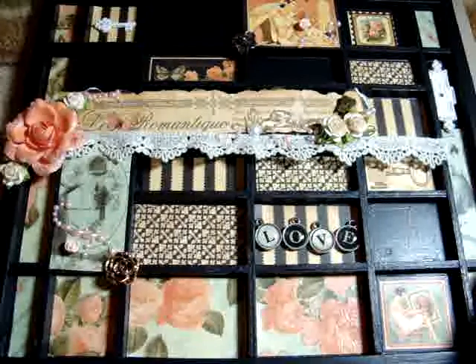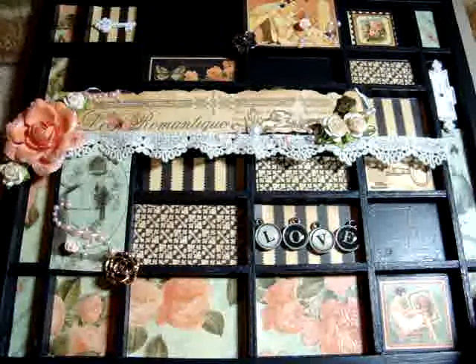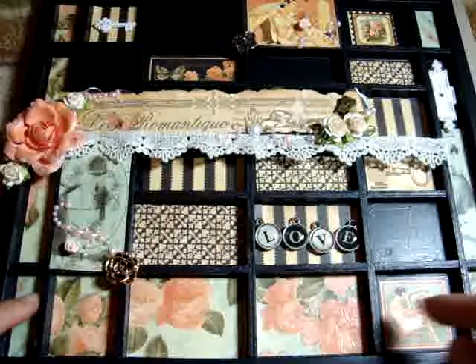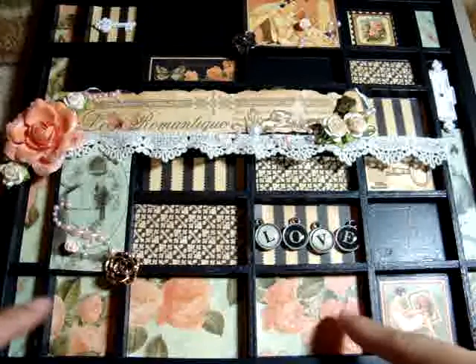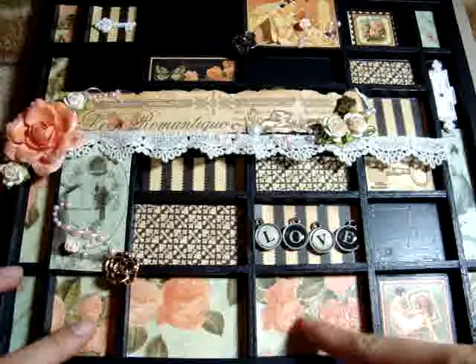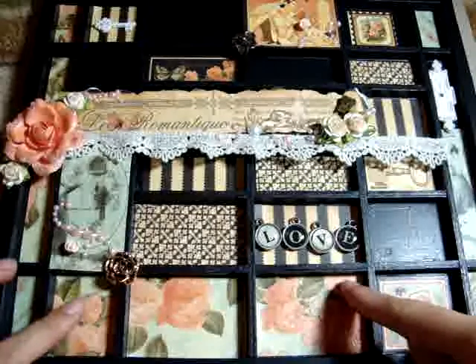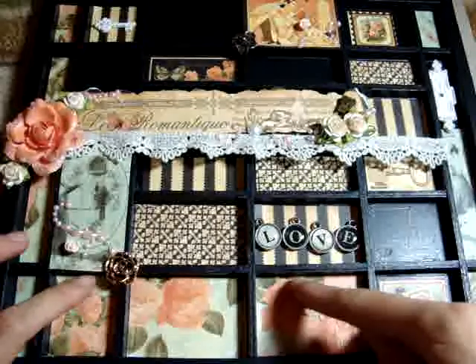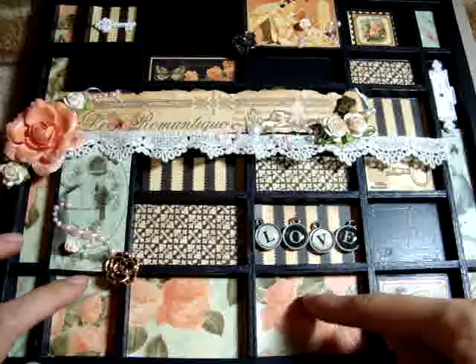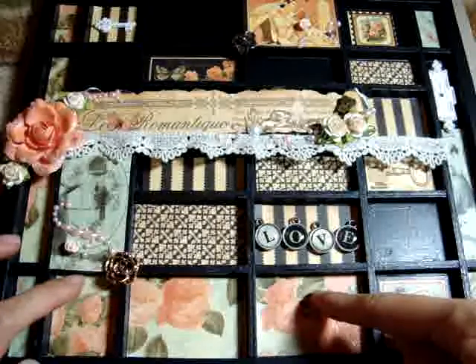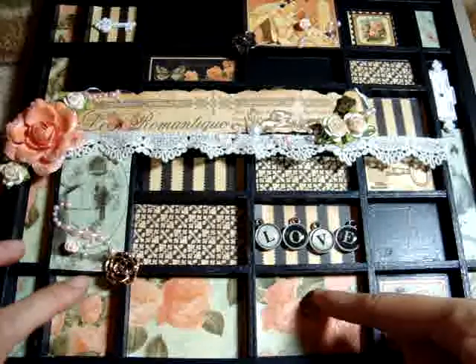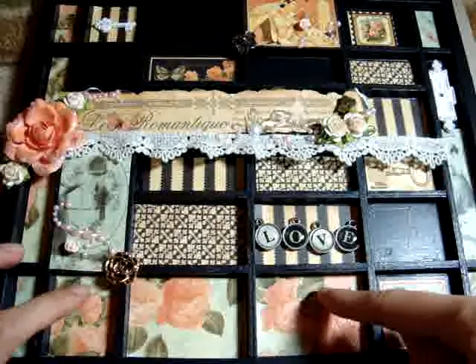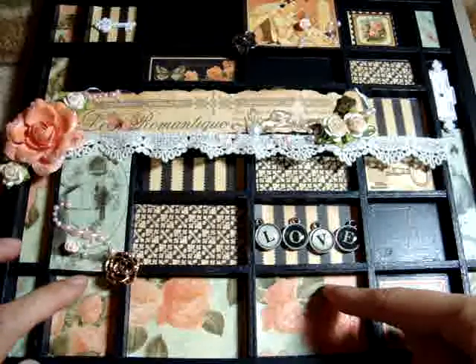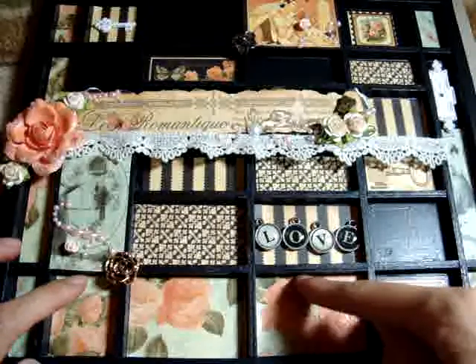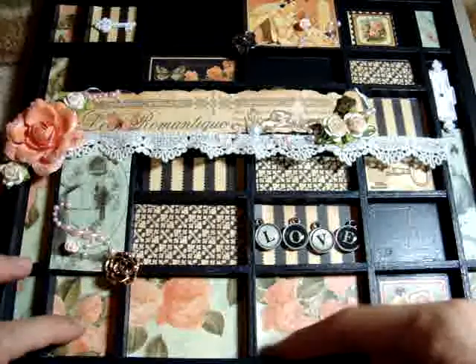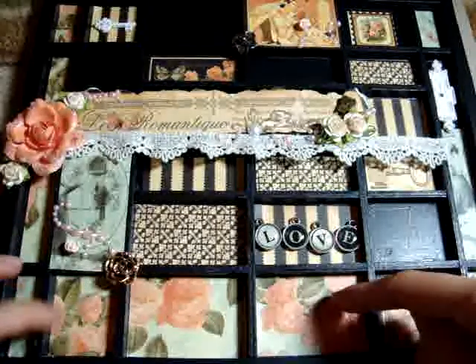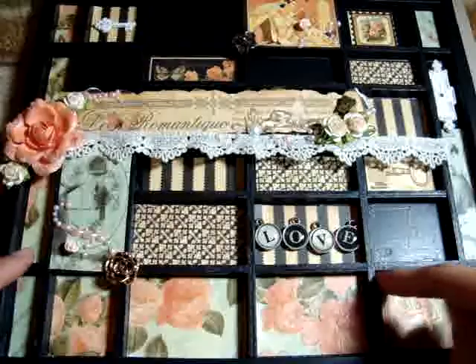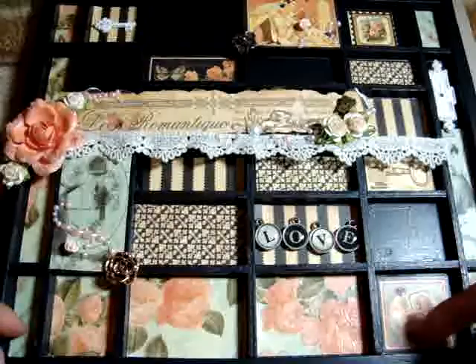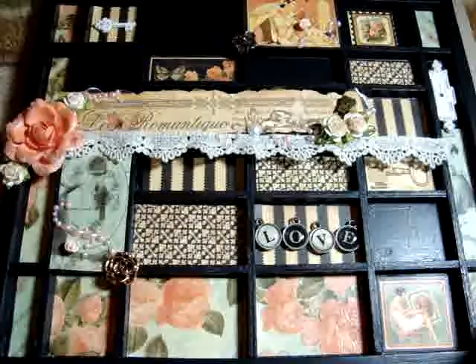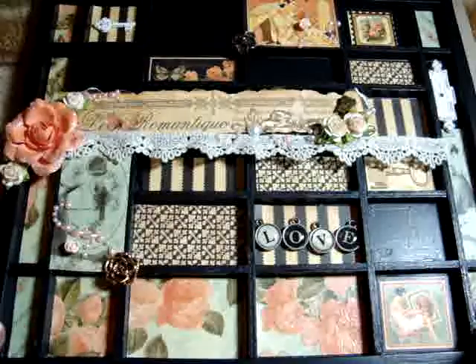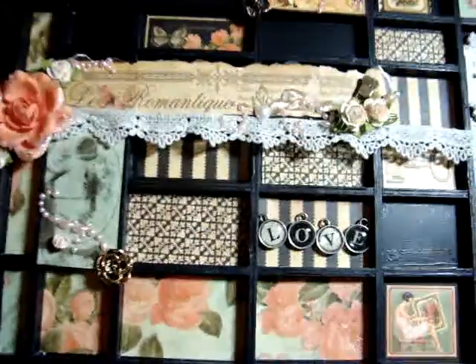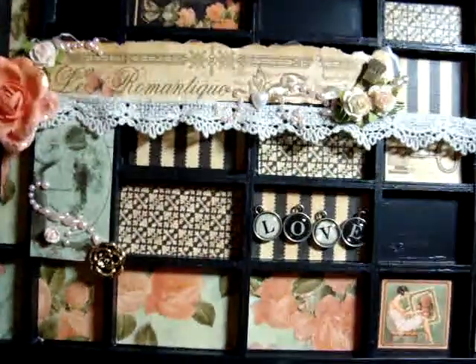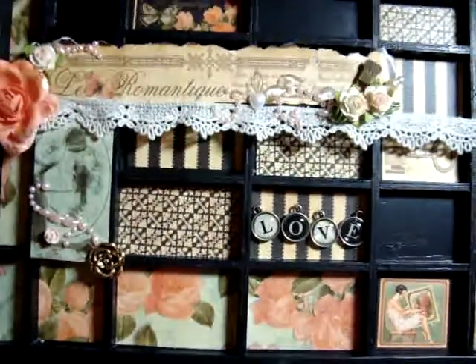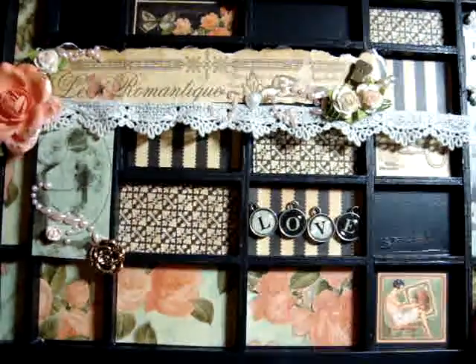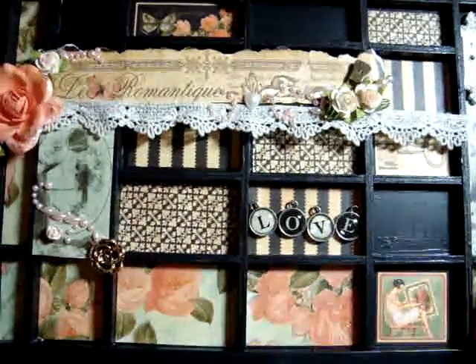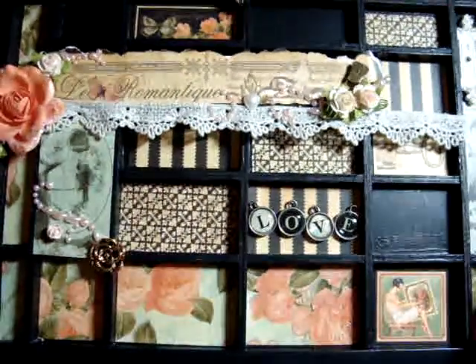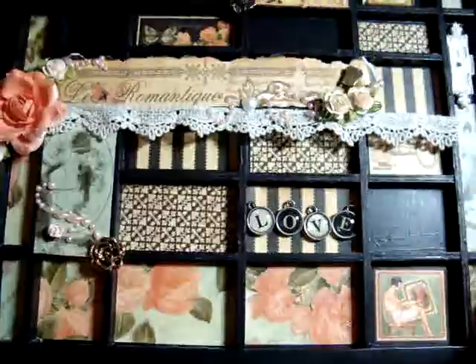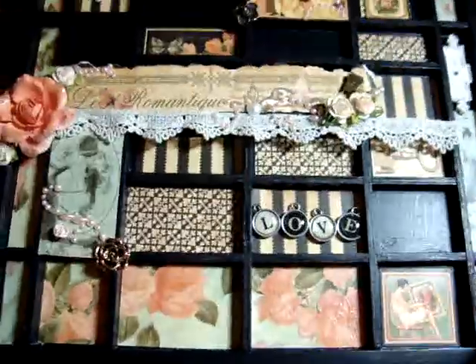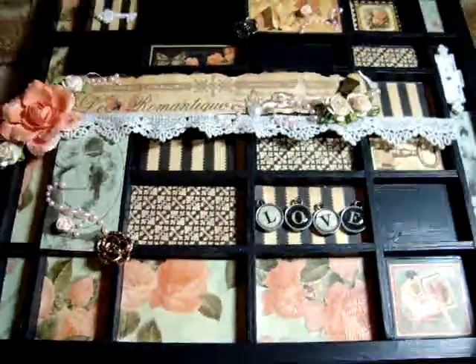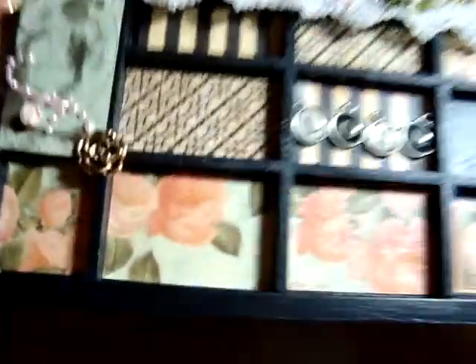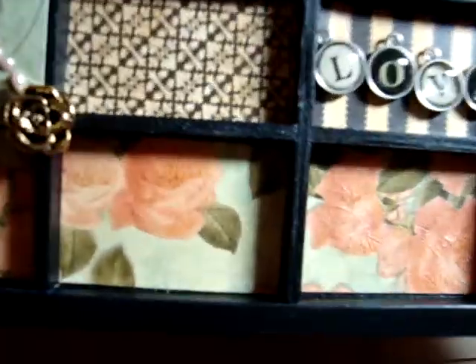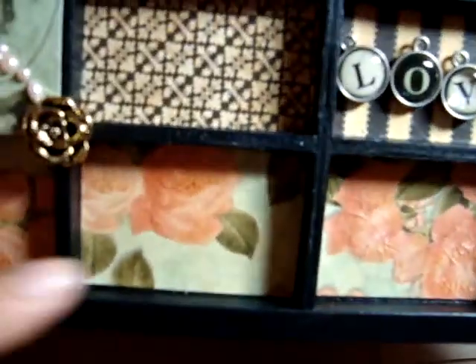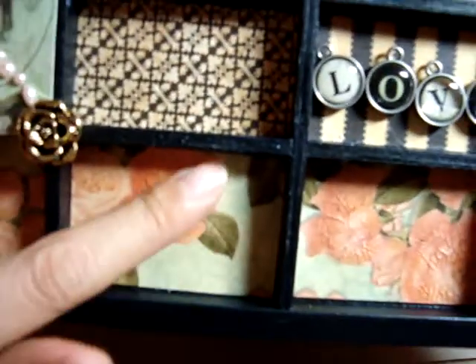Then I cut out the designer papers — the Graphic 45 romantic papers — and I fit them in the little nooks and crannies. And then I added crackle accents to some of the images, such as the roses.